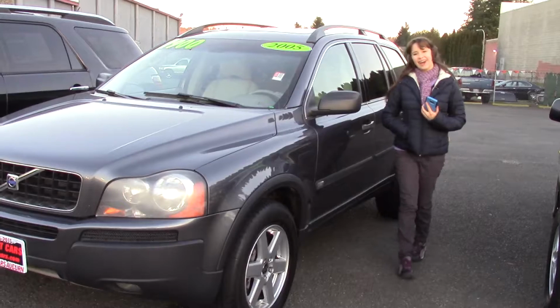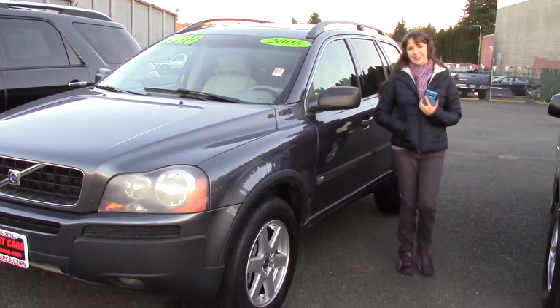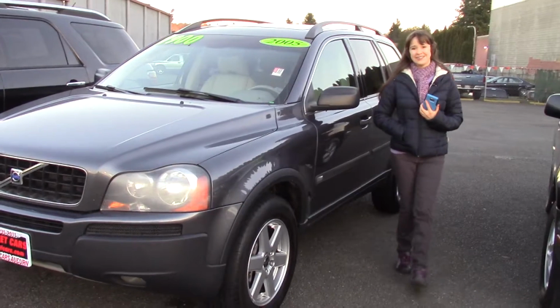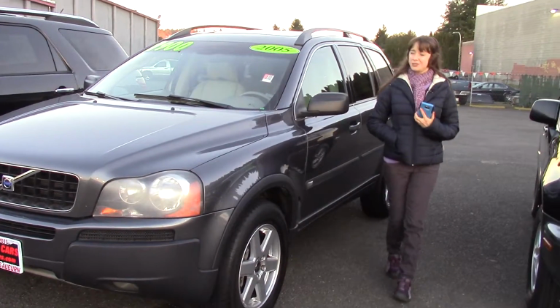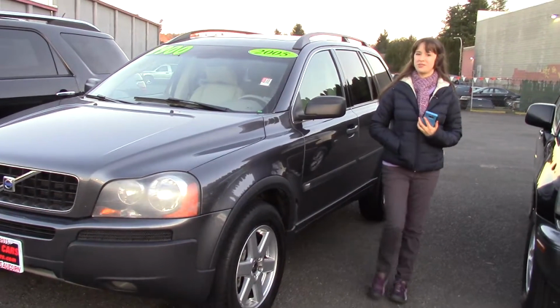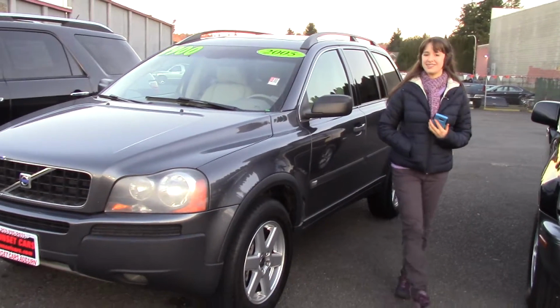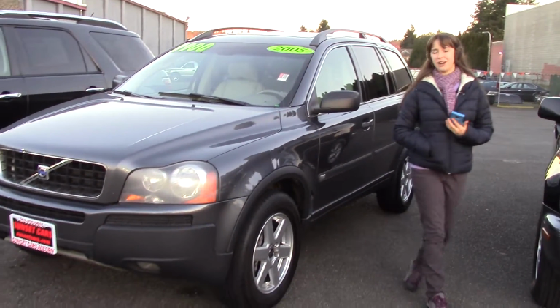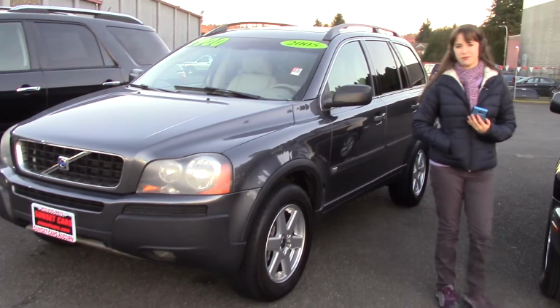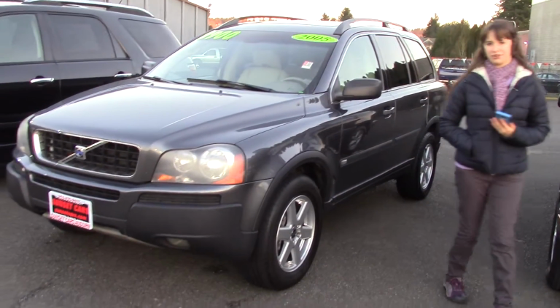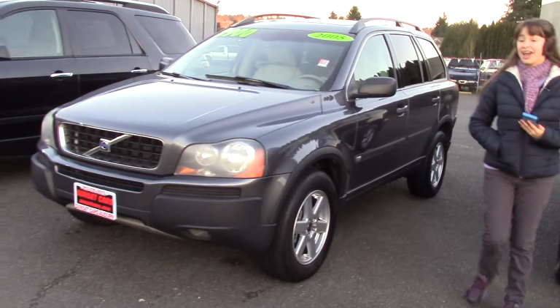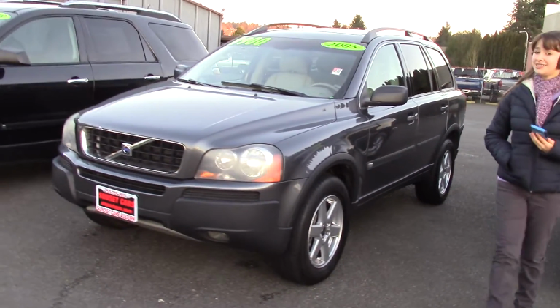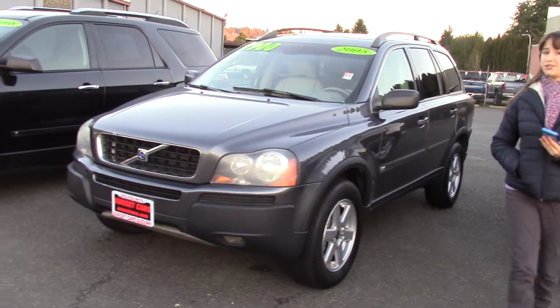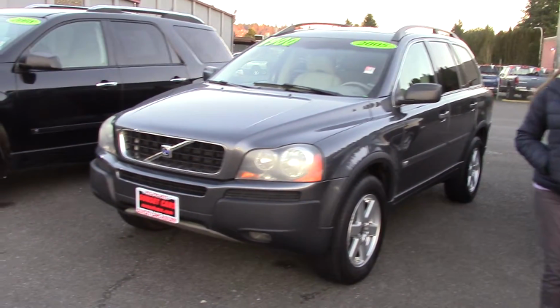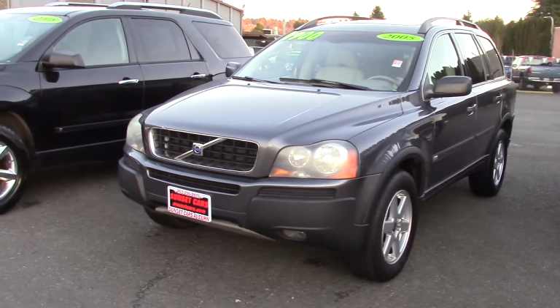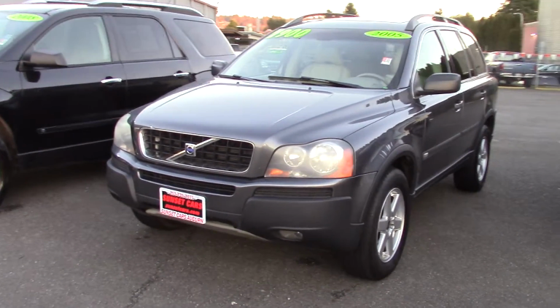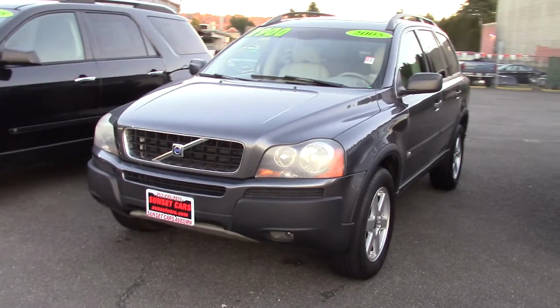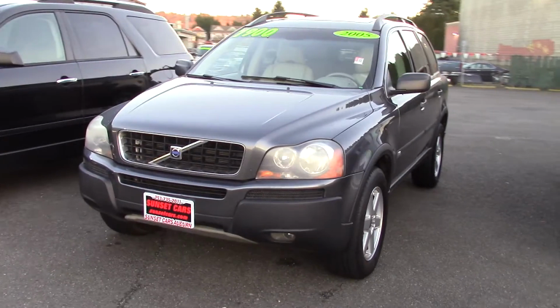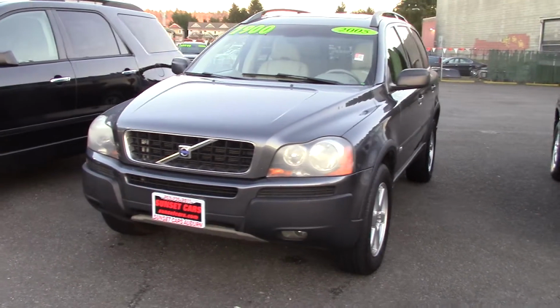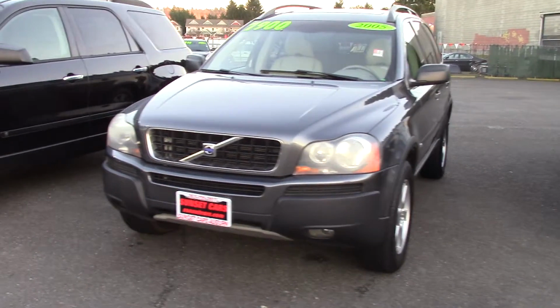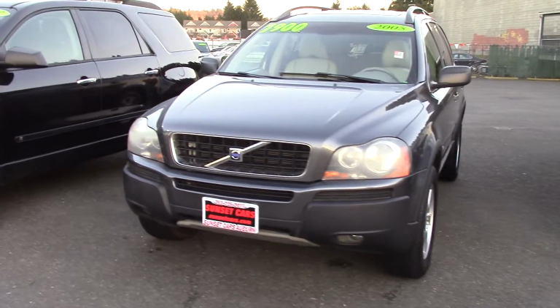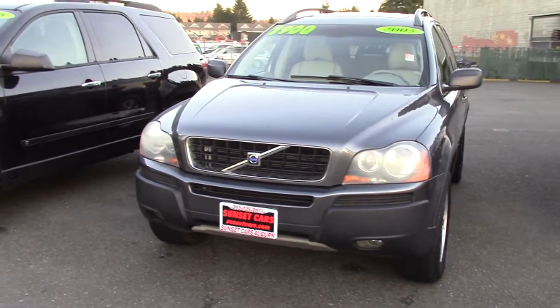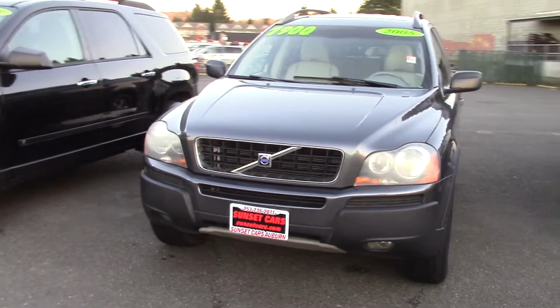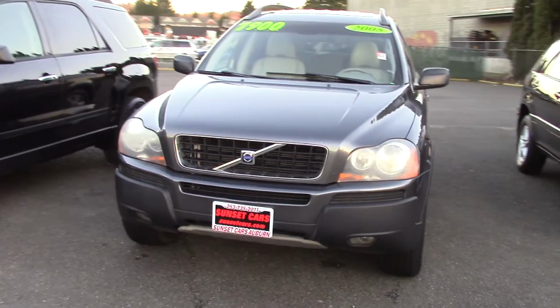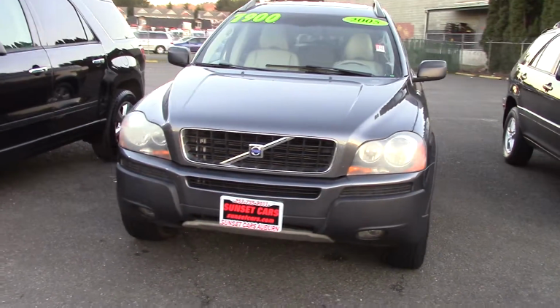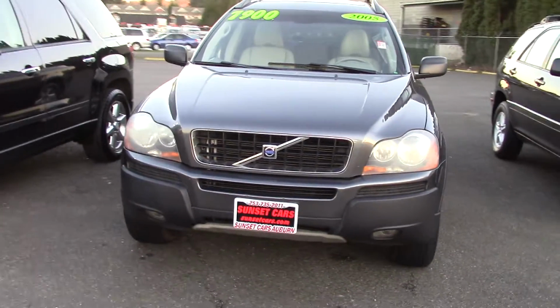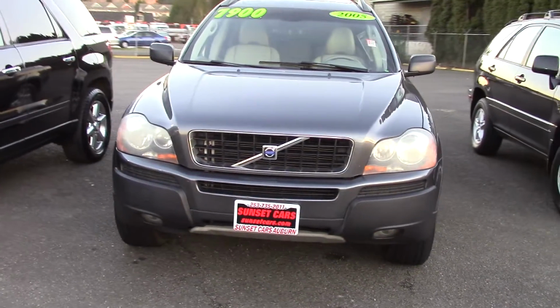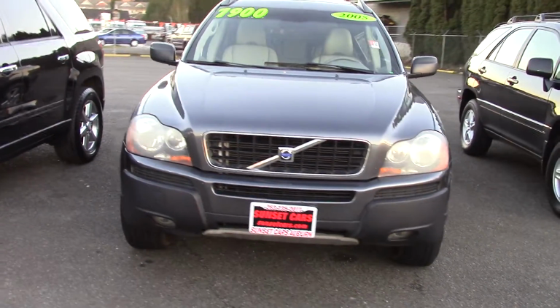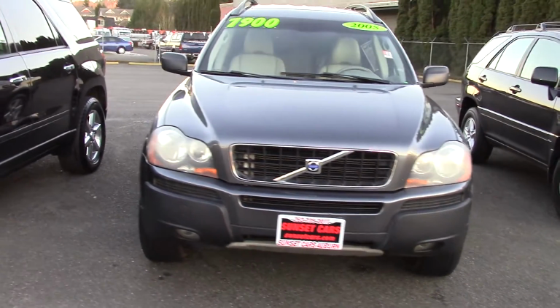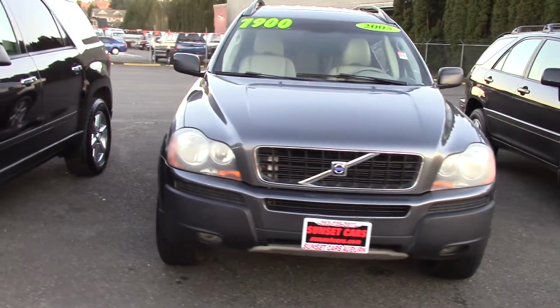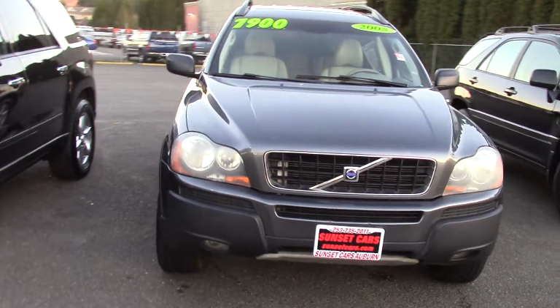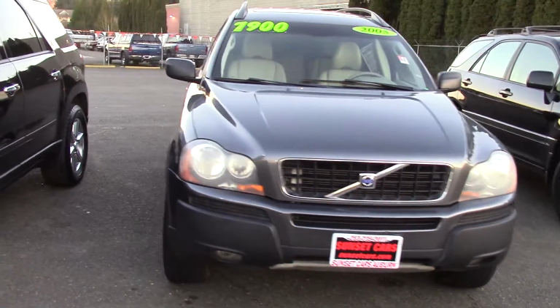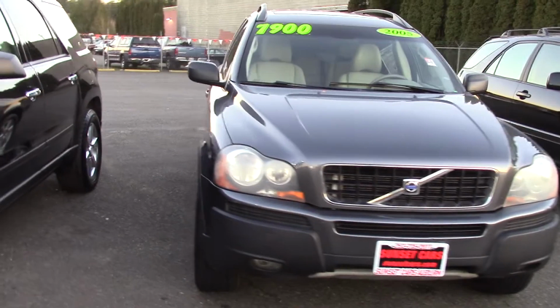Hi there, this is Jordan with Sunset Cars of Auburn, and this is our 2005 Volvo XC90 2.5T, stock number 96752.